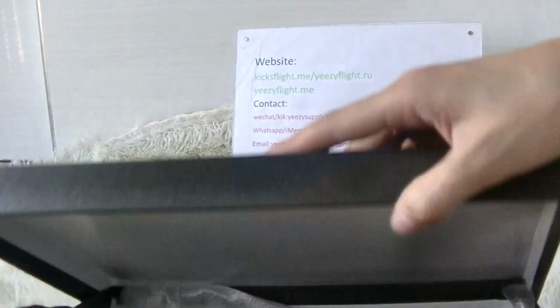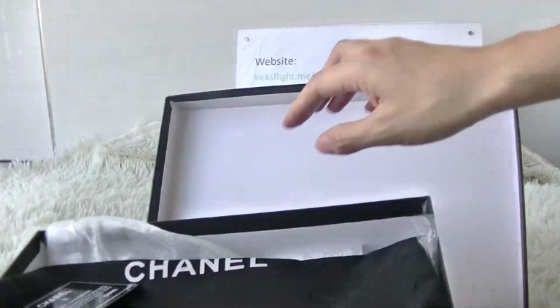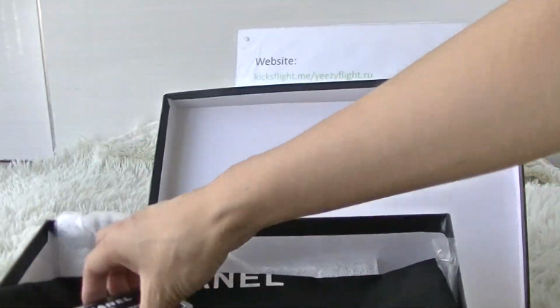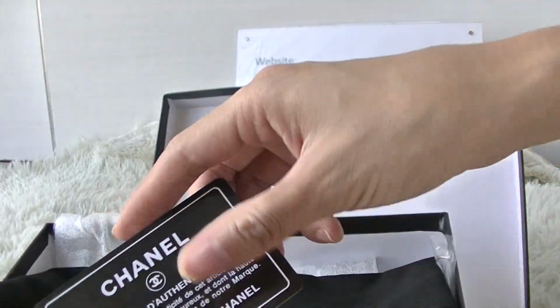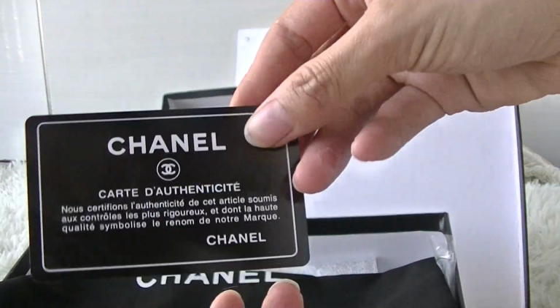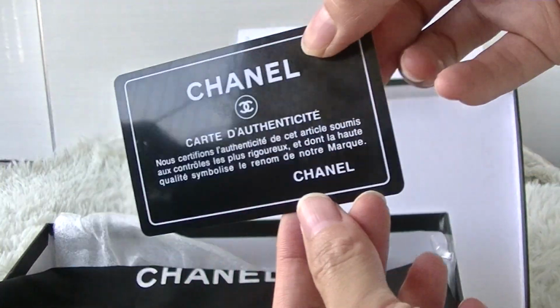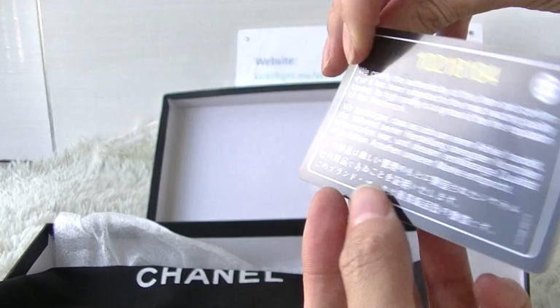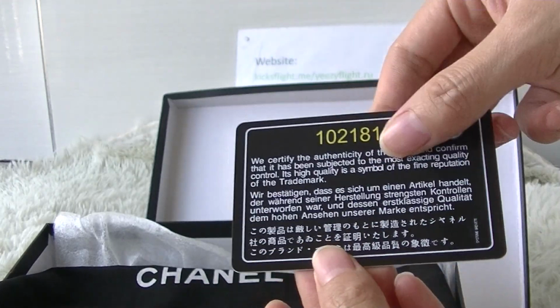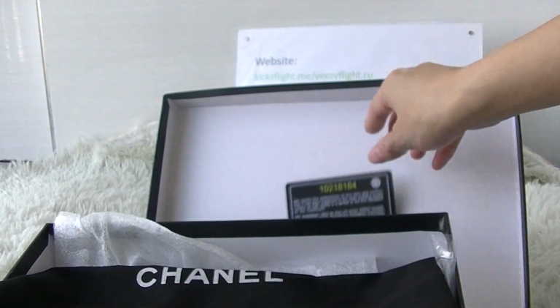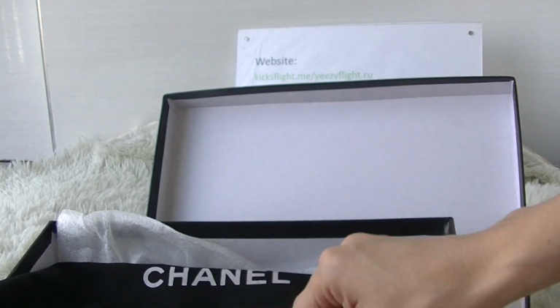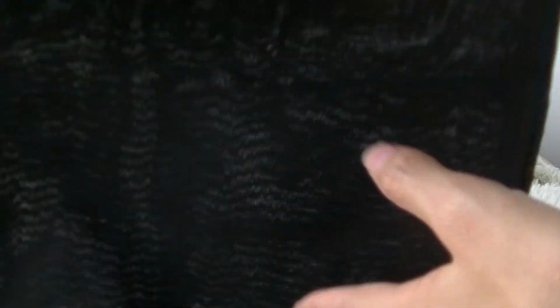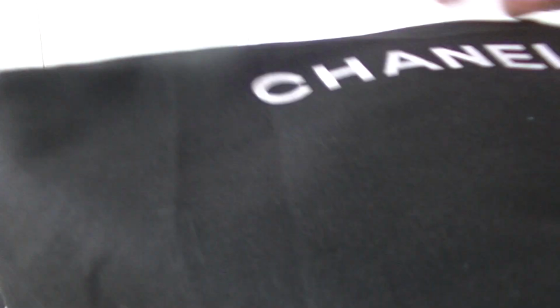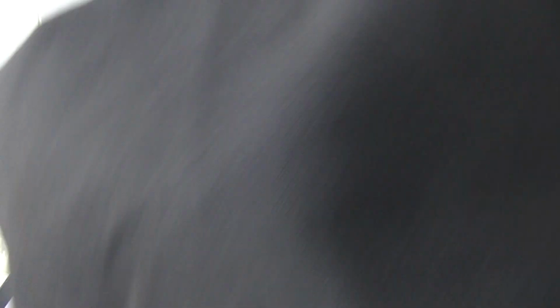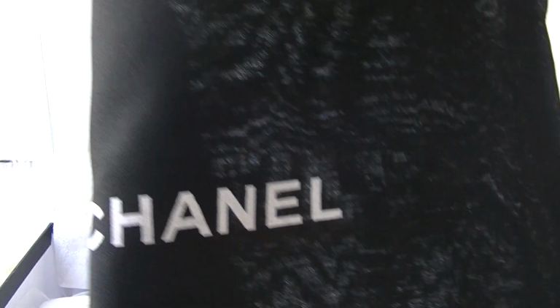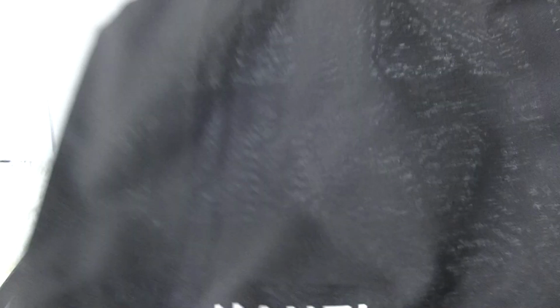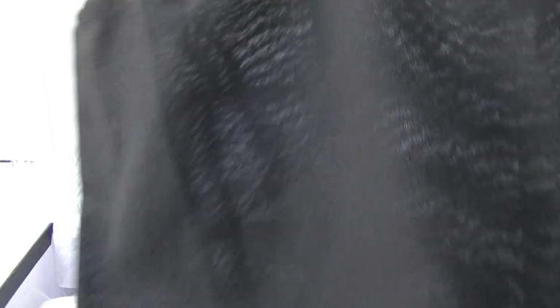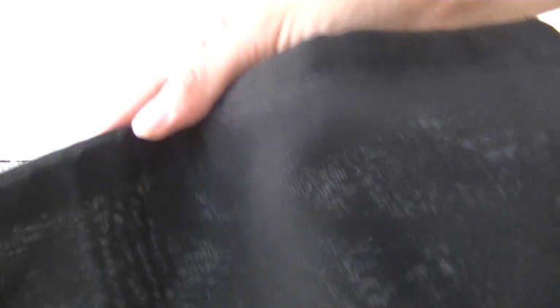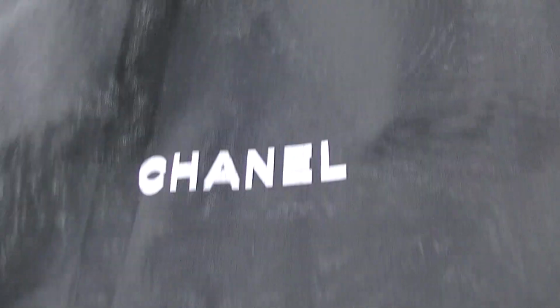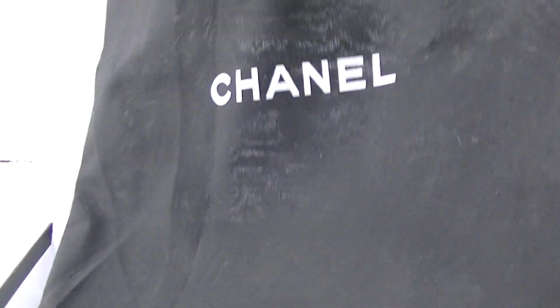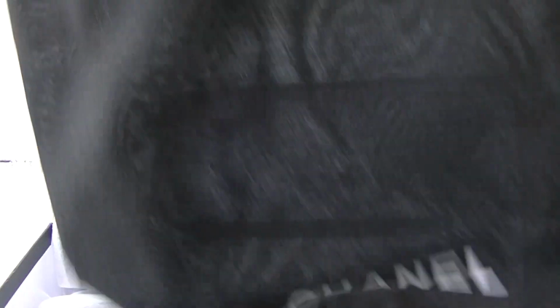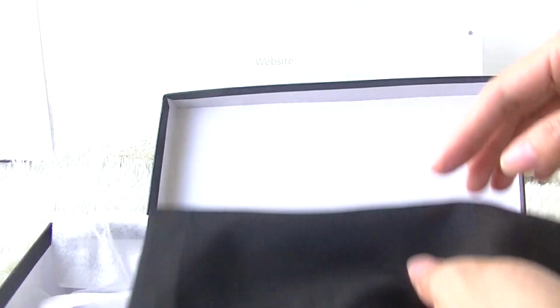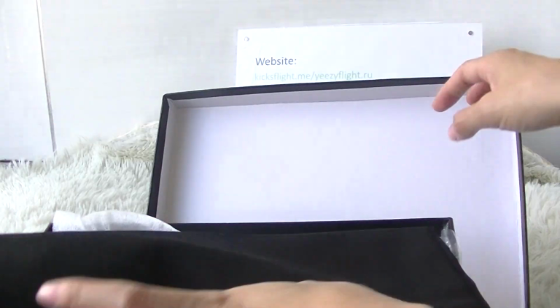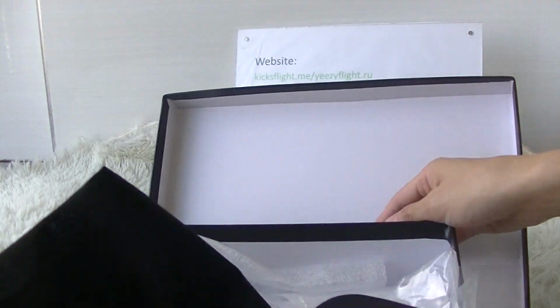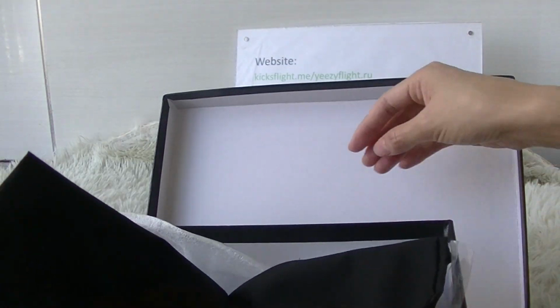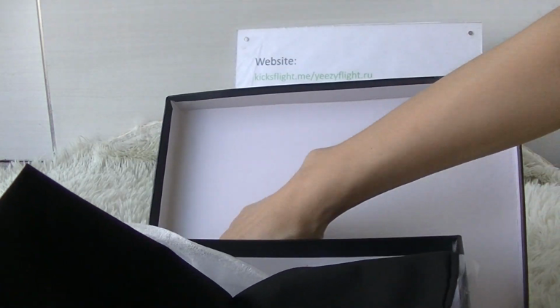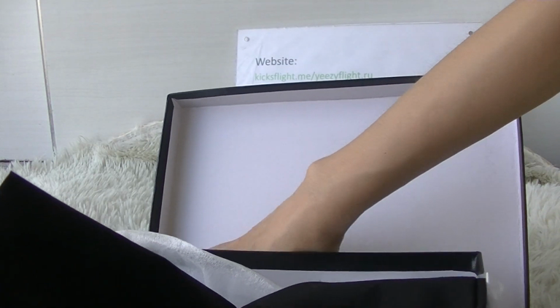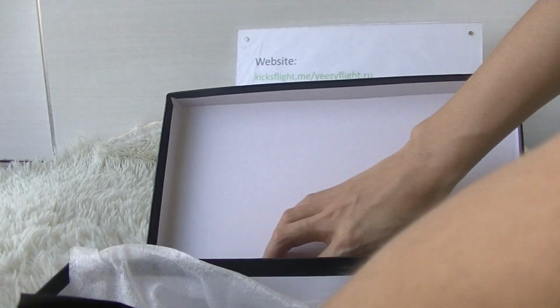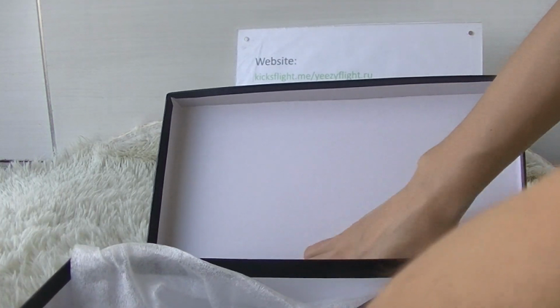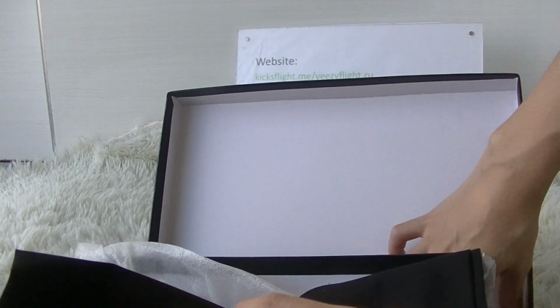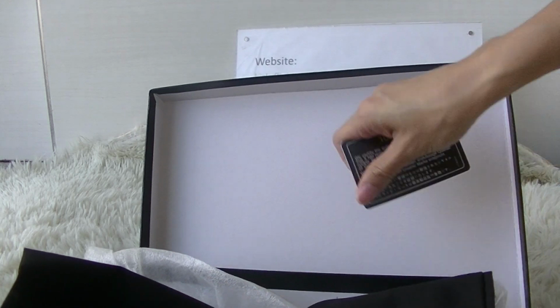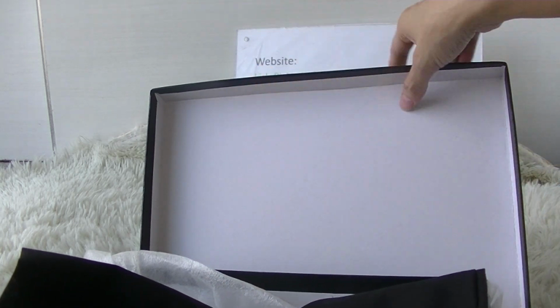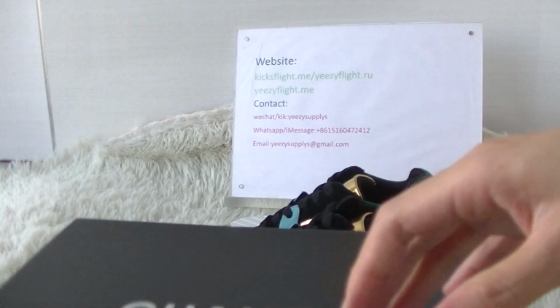Open the box. We can see the card and the dust bag like this. Now let's take a look at more details of the shoes.